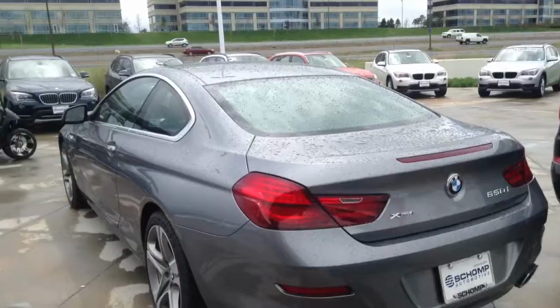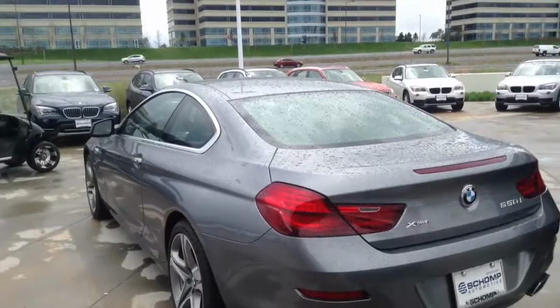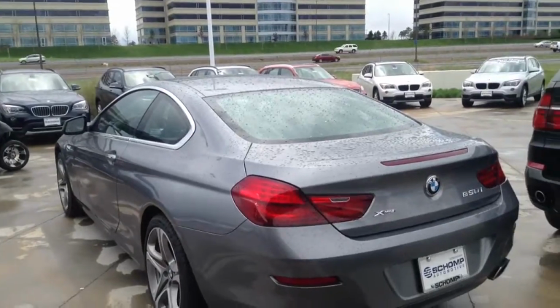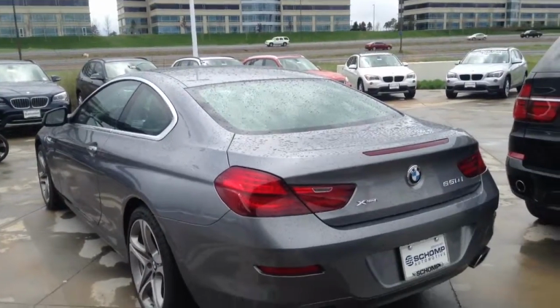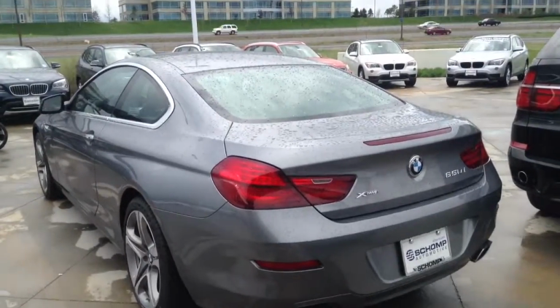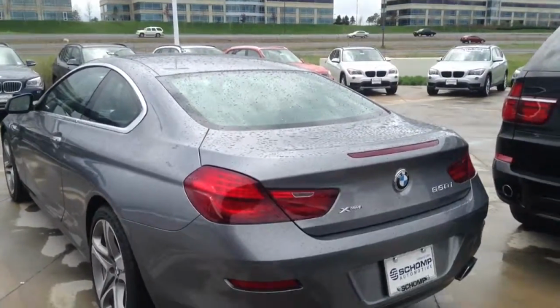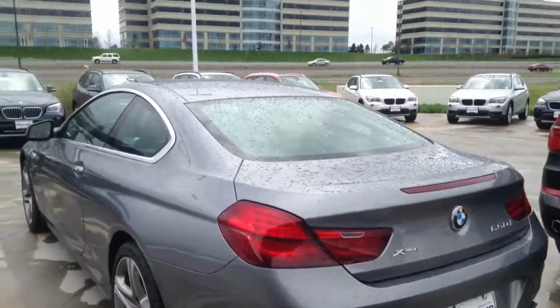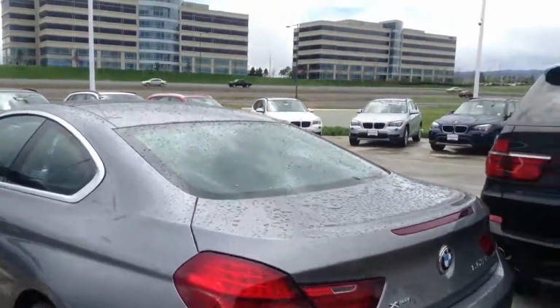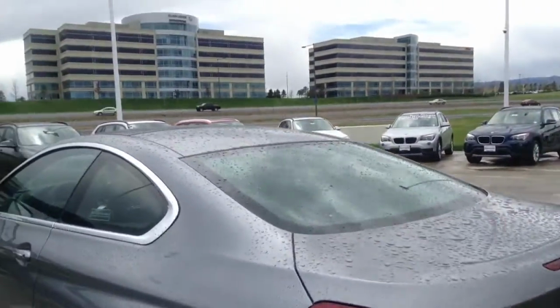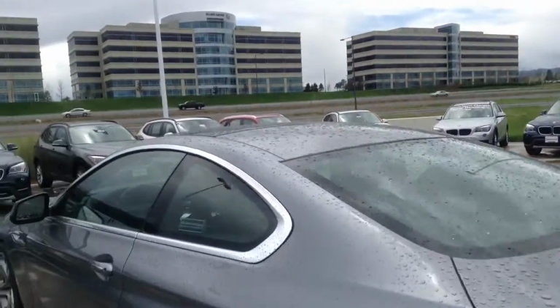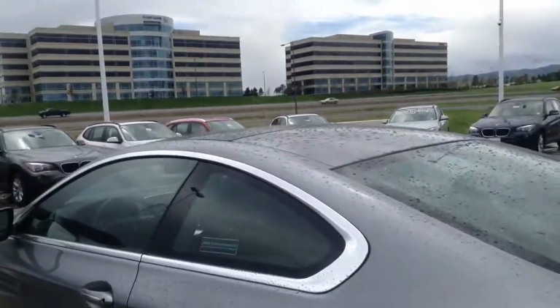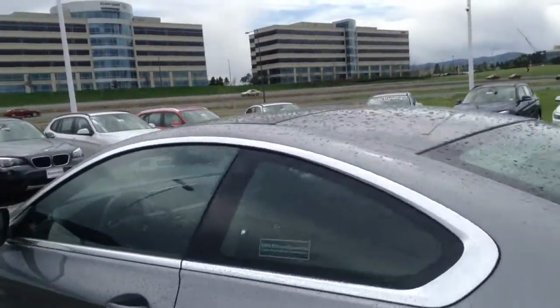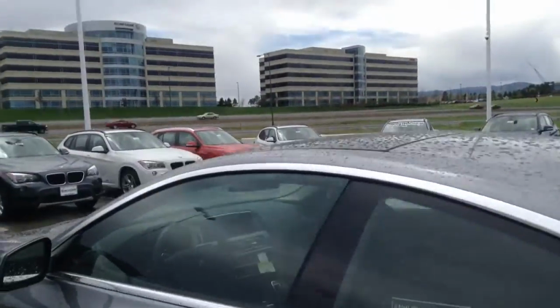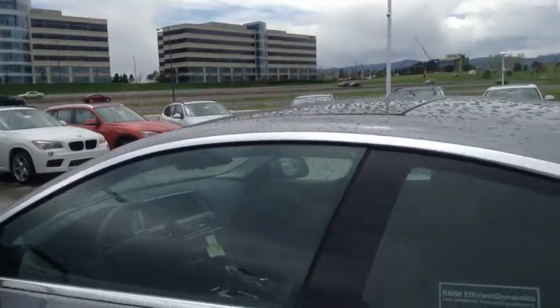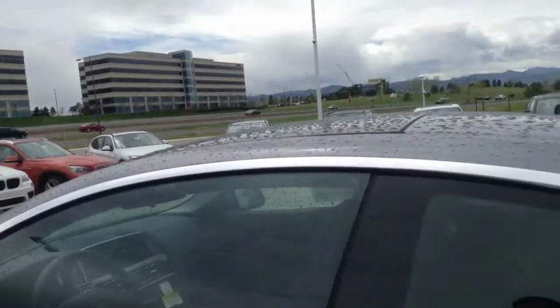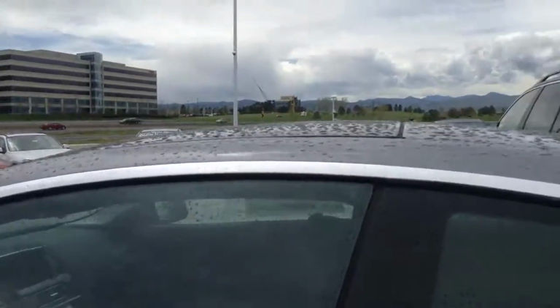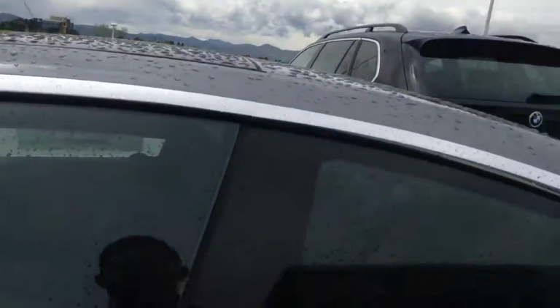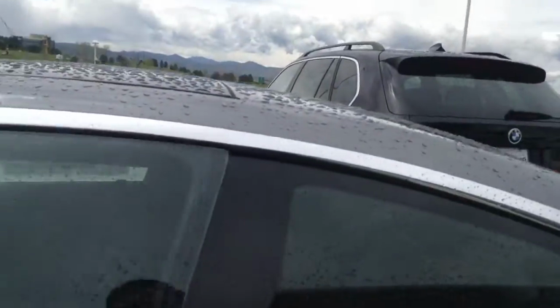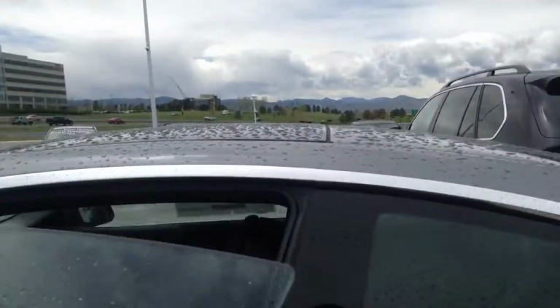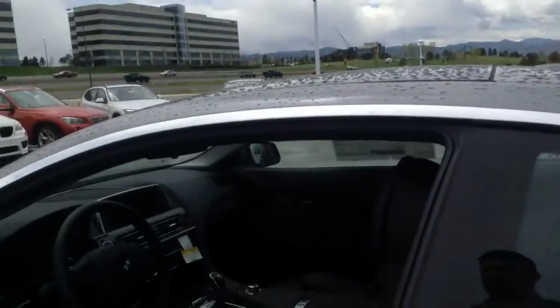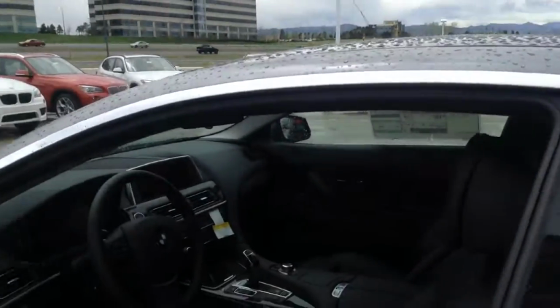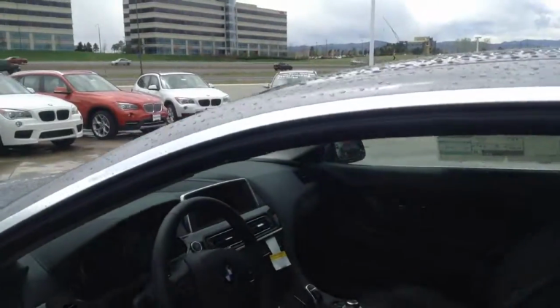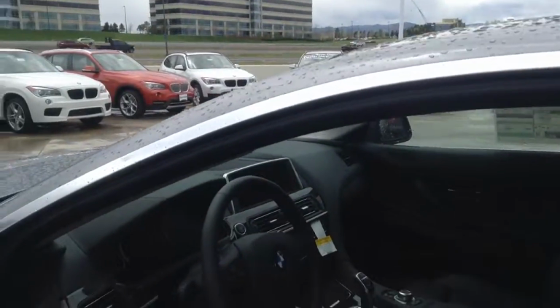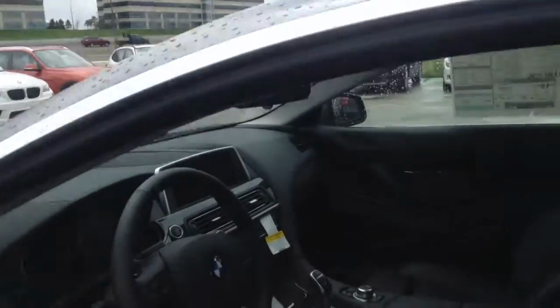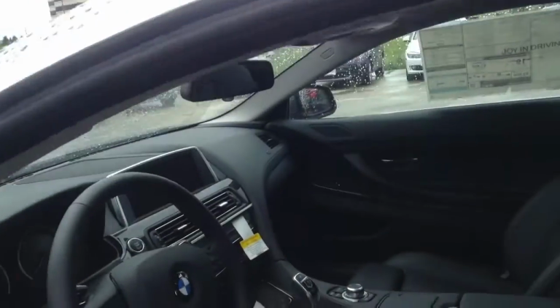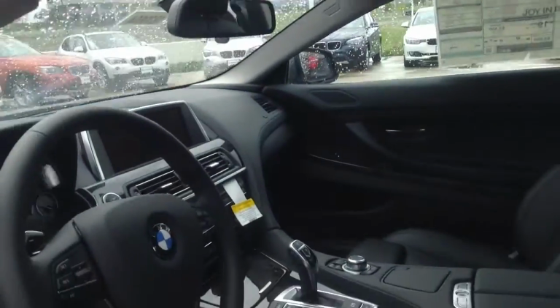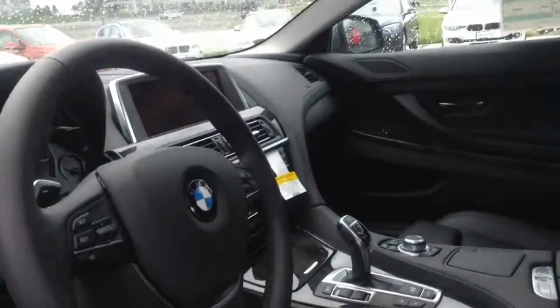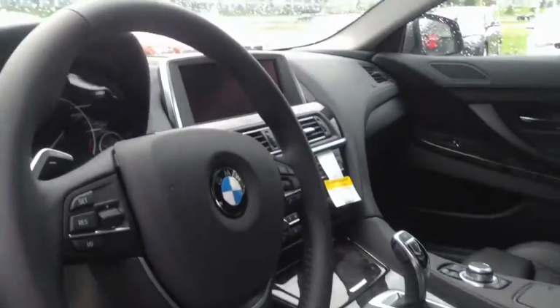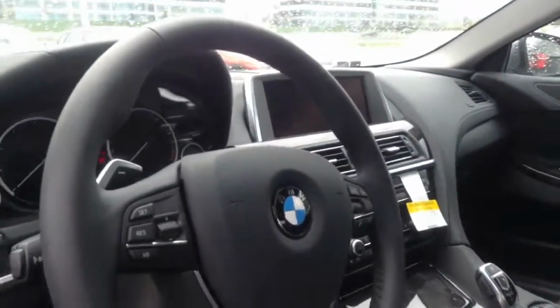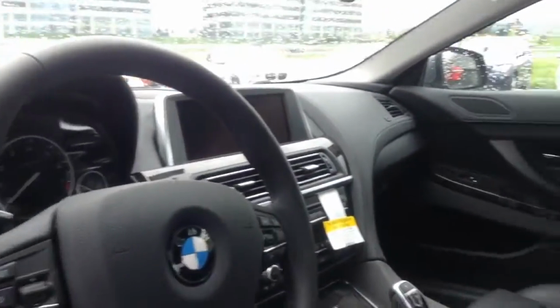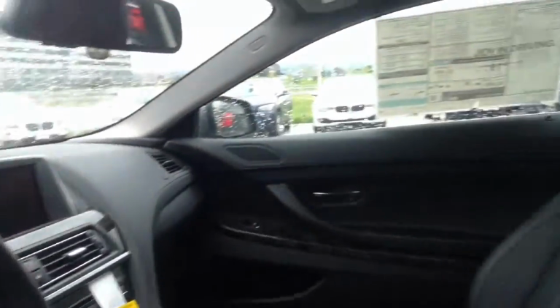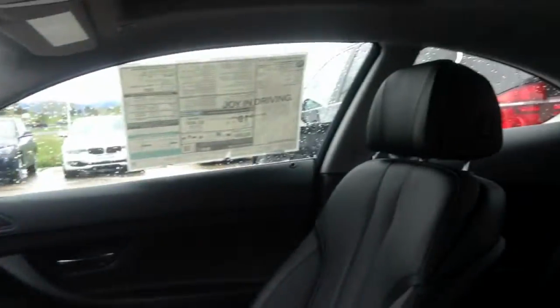All new BMWs come with a four year 50,000 mile bumper to bumper warranty. Also come with a four year 50,000 mile maintenance agreement. And this really is a beautiful car. Here's a little shot of the interior for you.